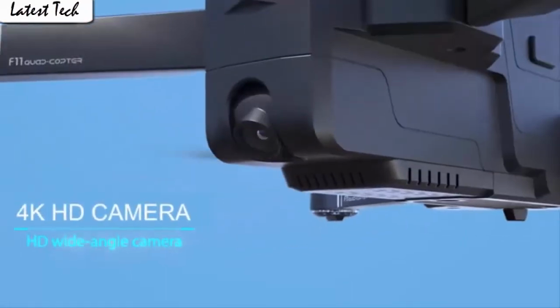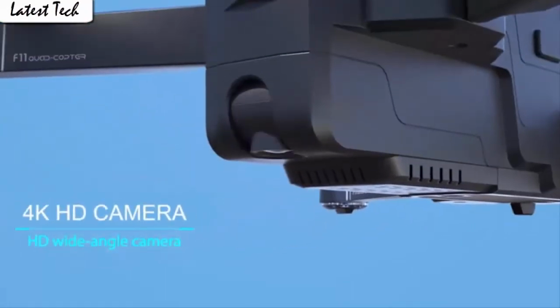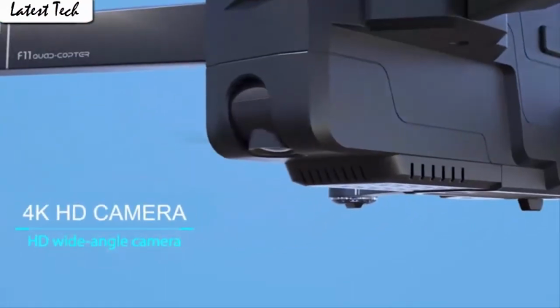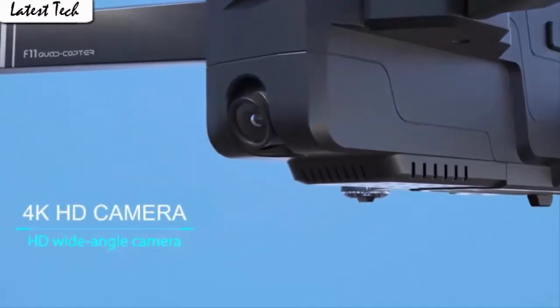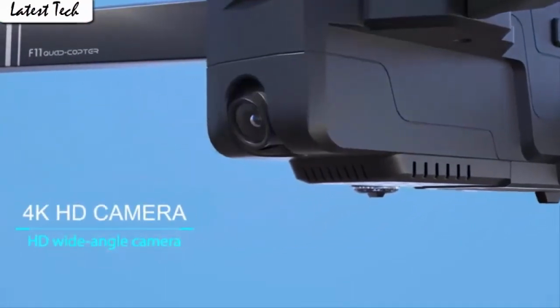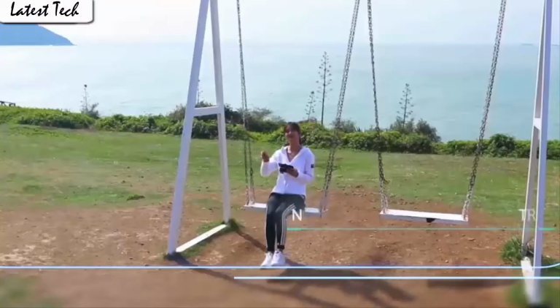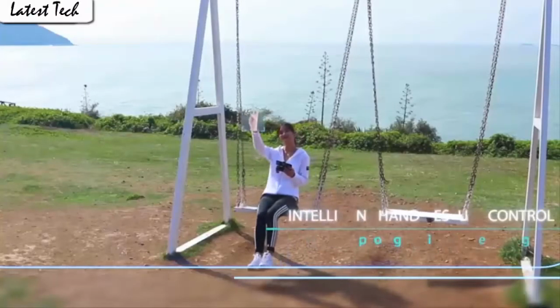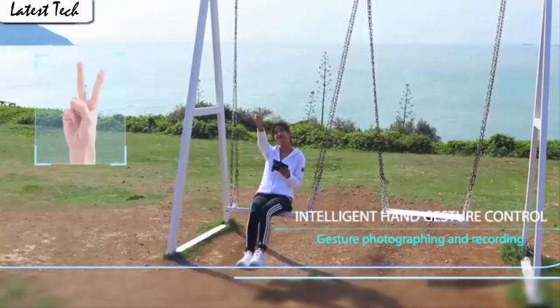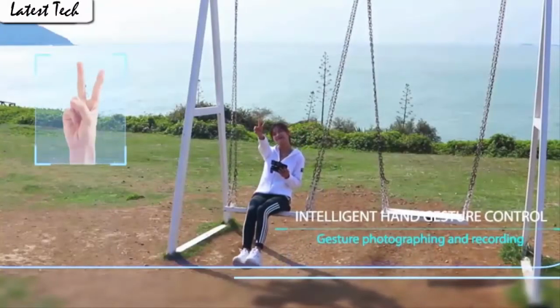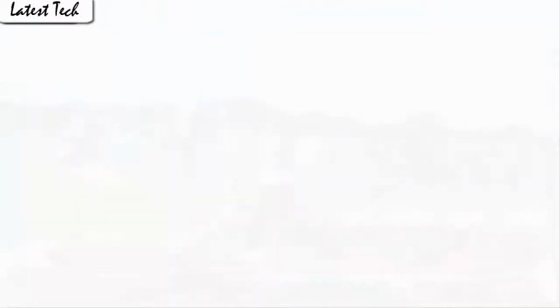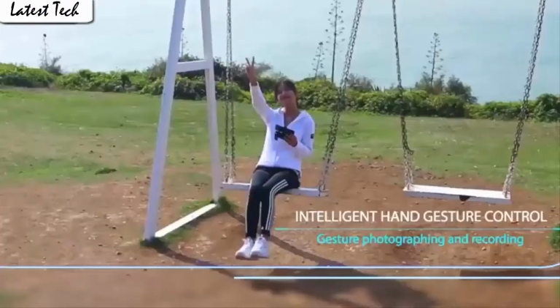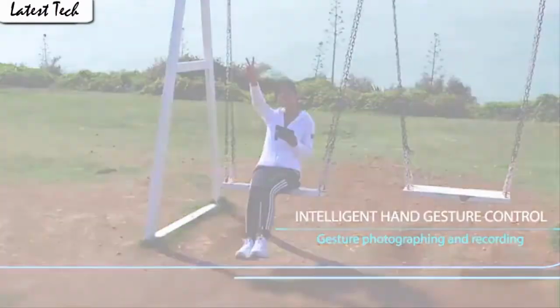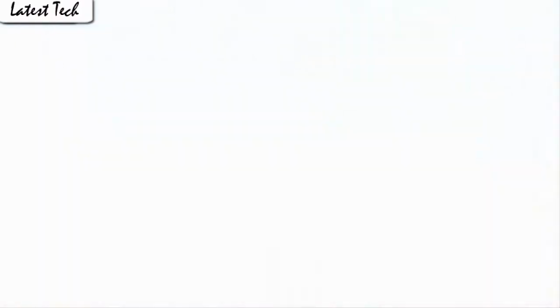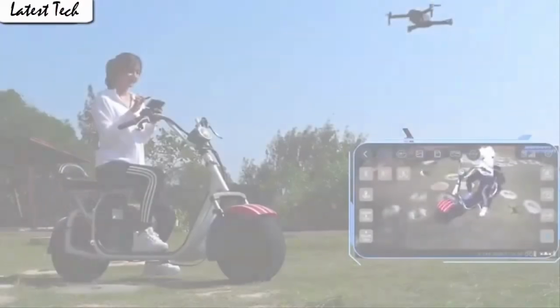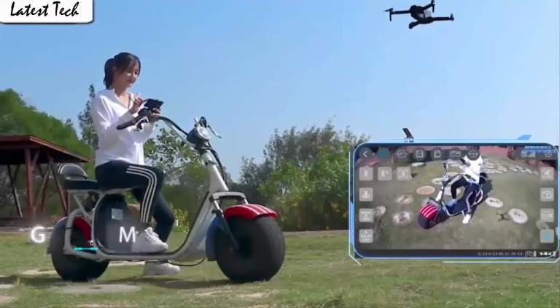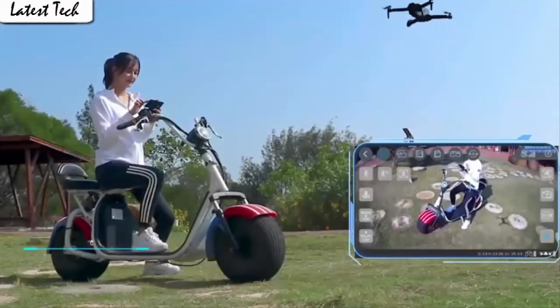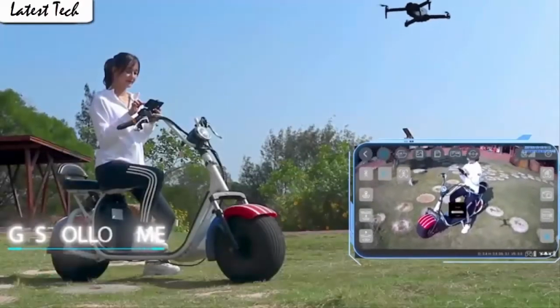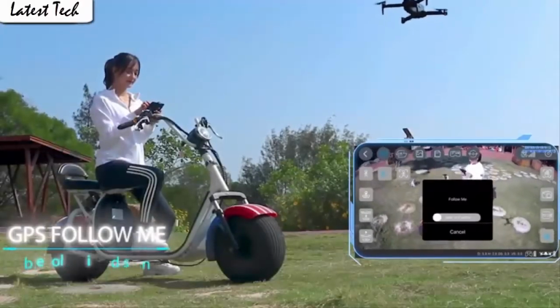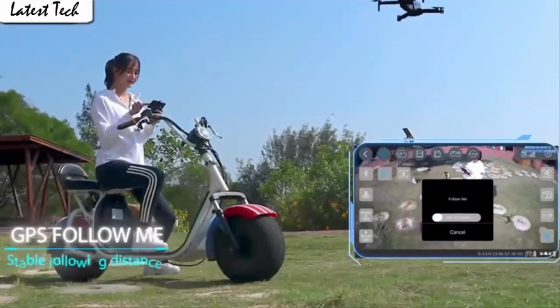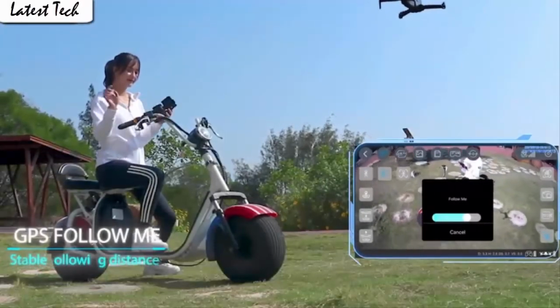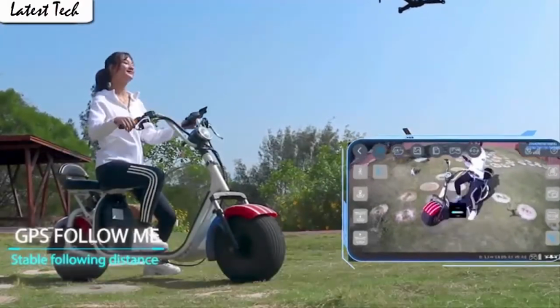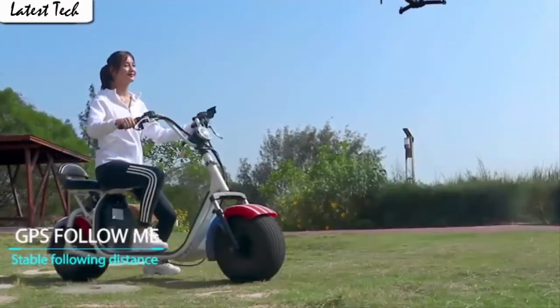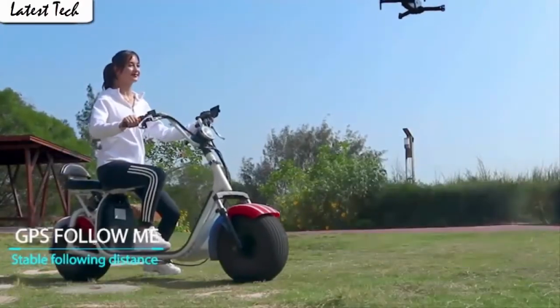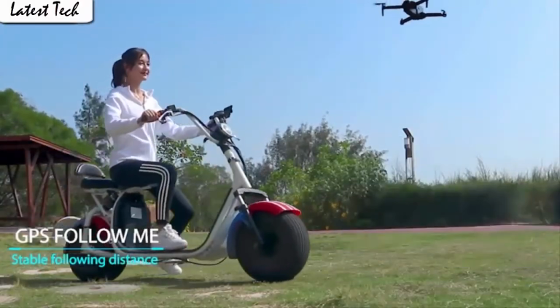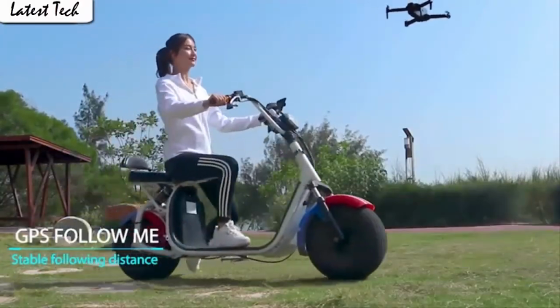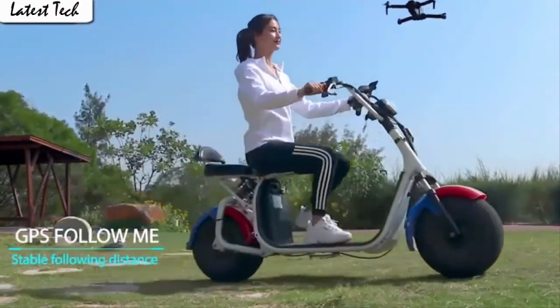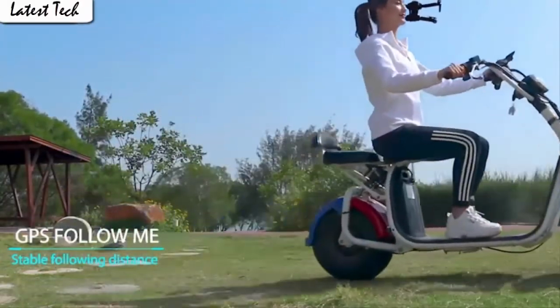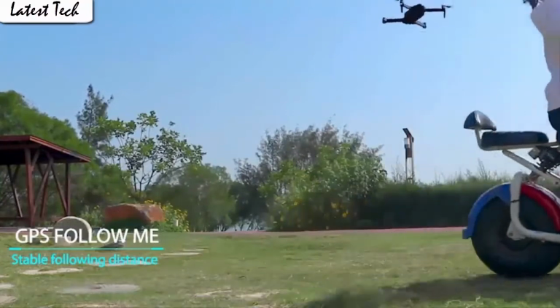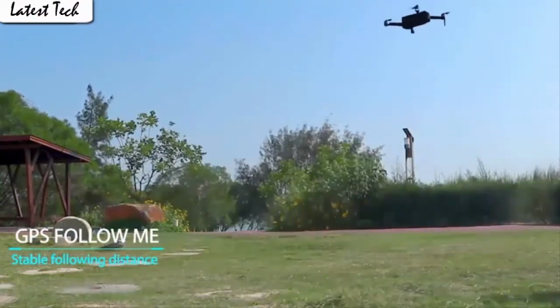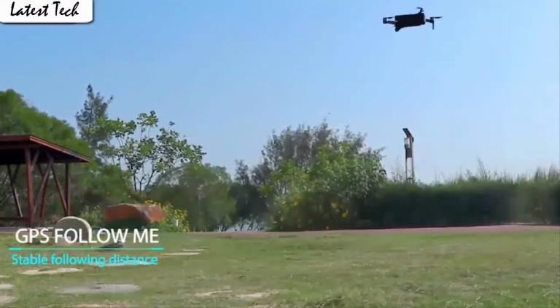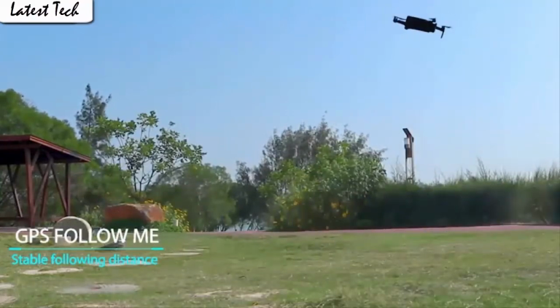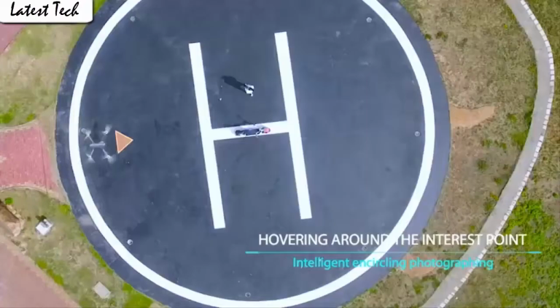The drone will fly according to the gravity of the mobile phone, which is very convenient for beginners. It also has a built-in one-key return home feature that will allow the drone to fly back to the transmitter.